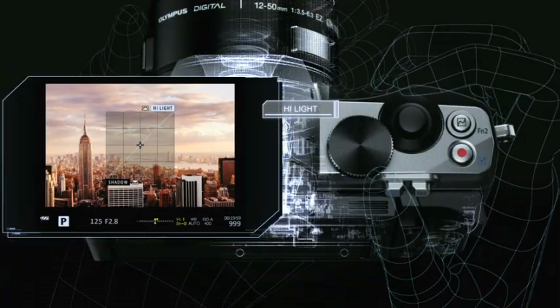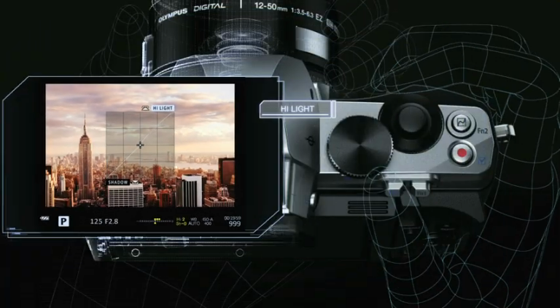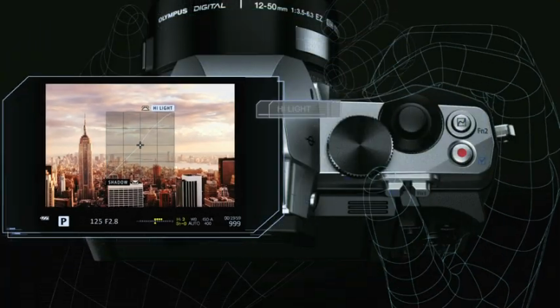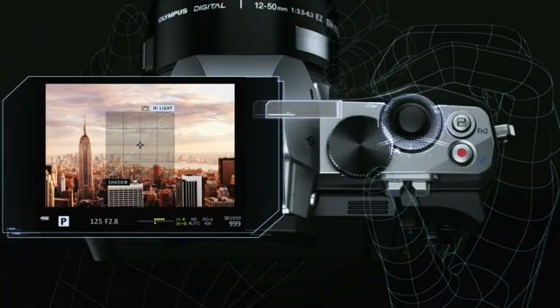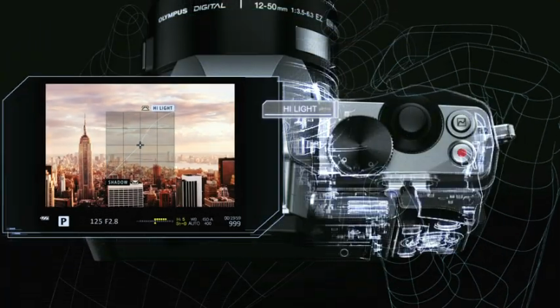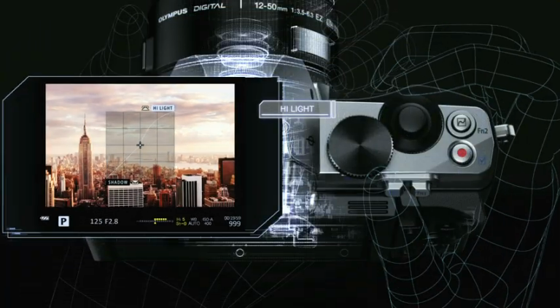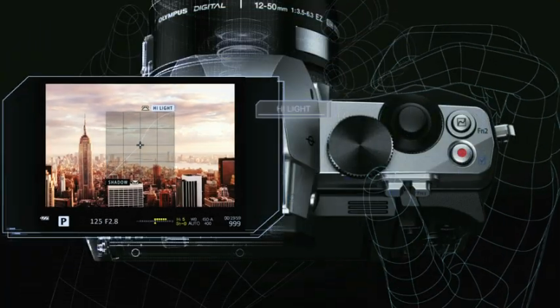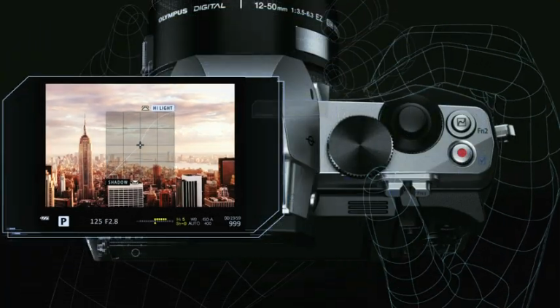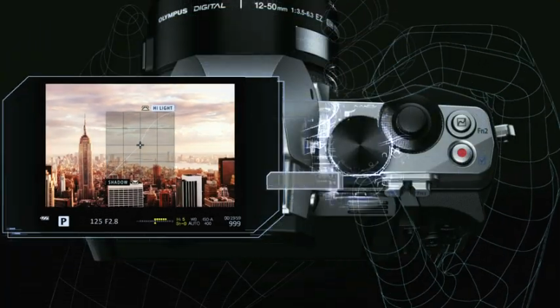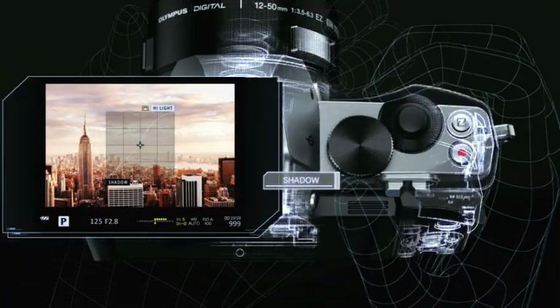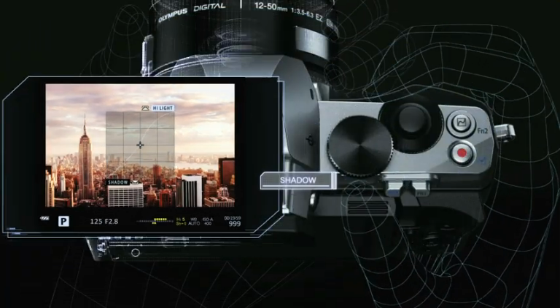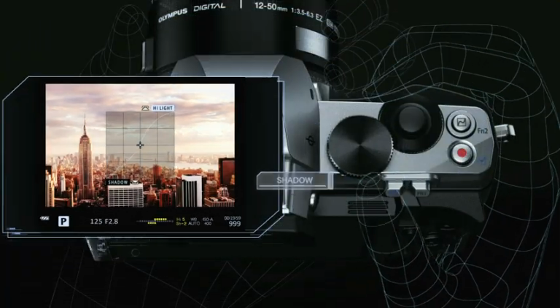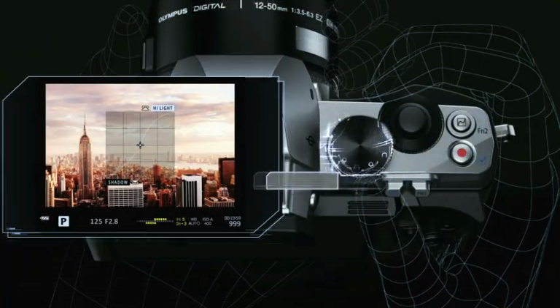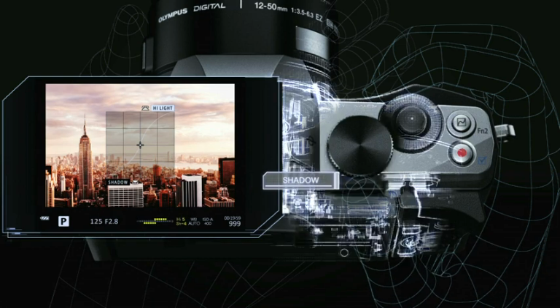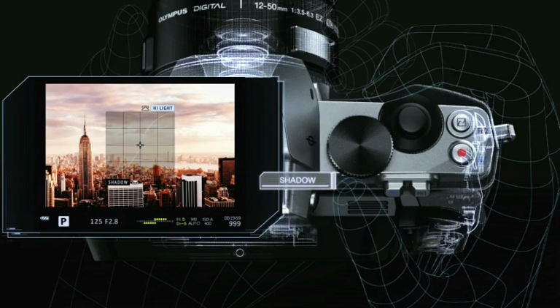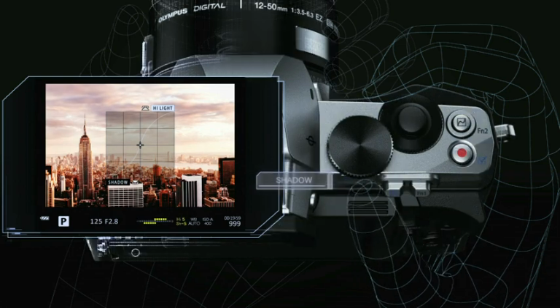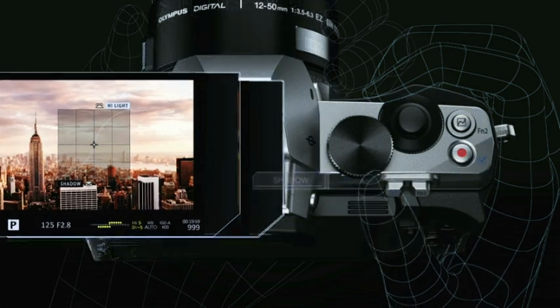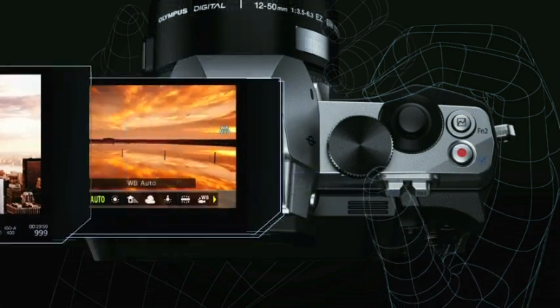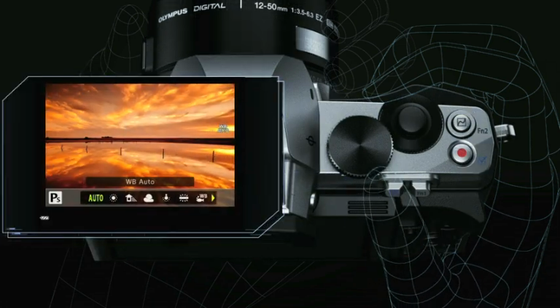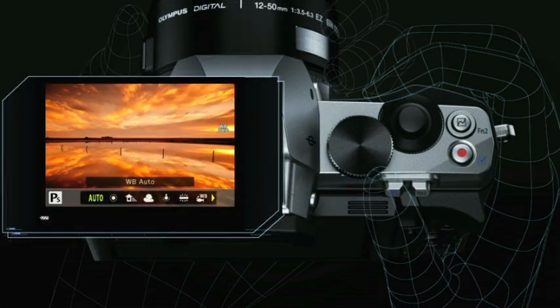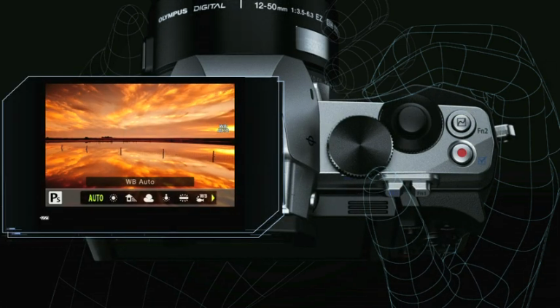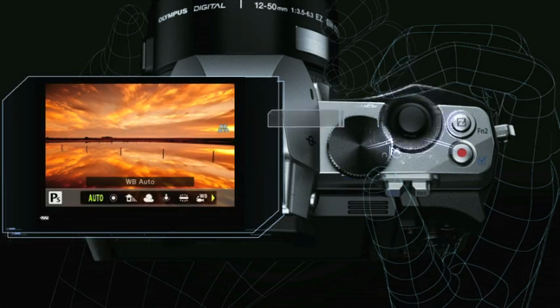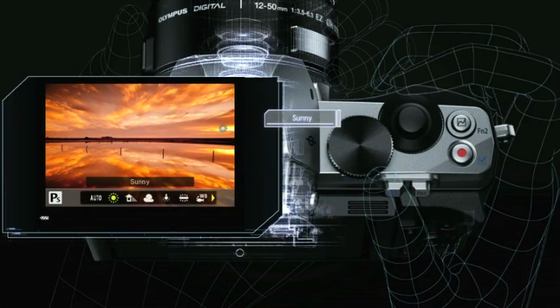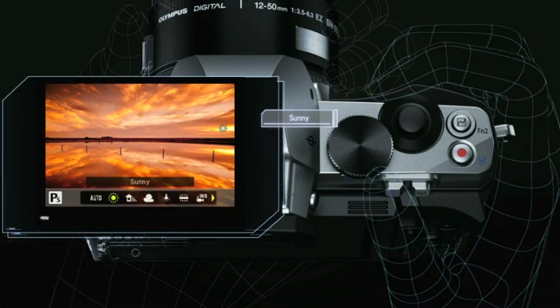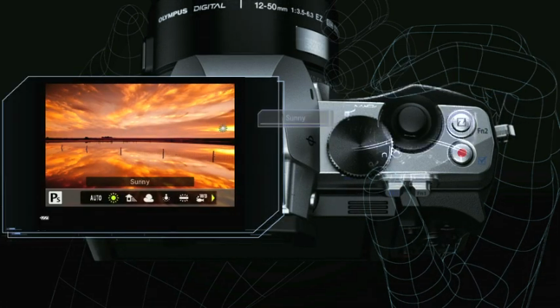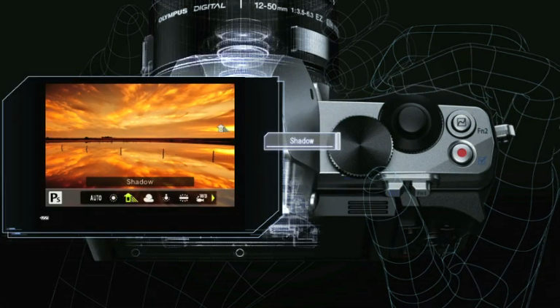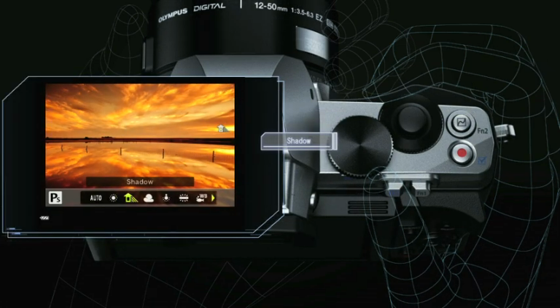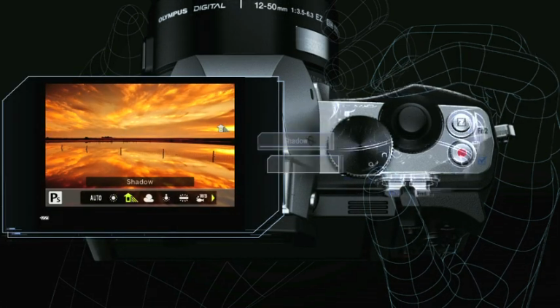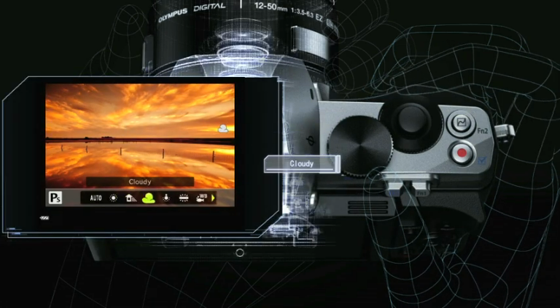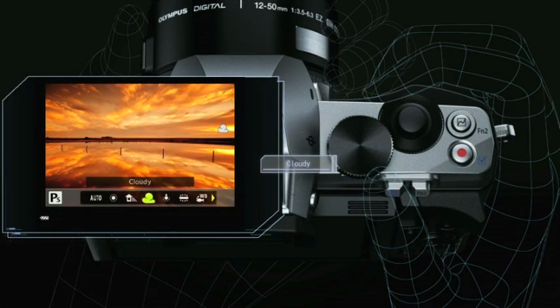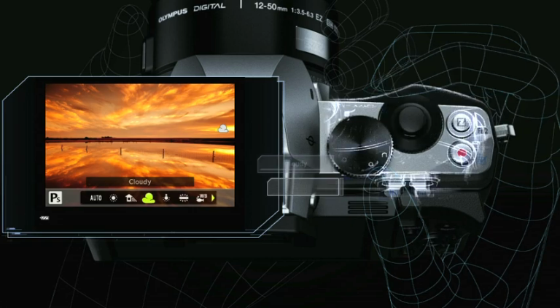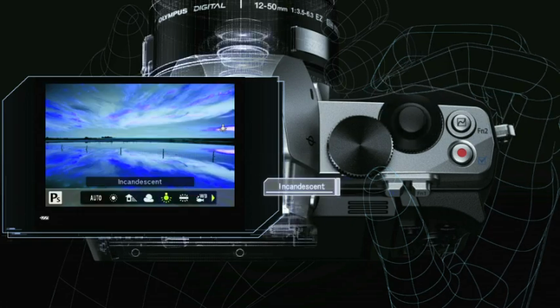Exercise complete control over highlights and shadows while composing your shot through the viewfinder. The EVF also allows easy, intuitive white balance adjustments.